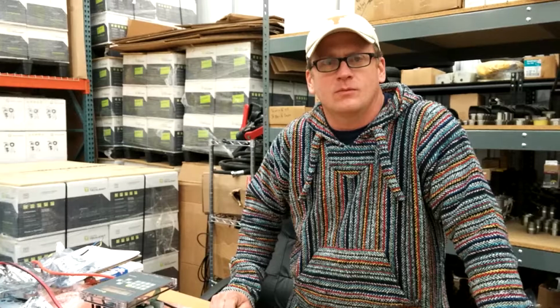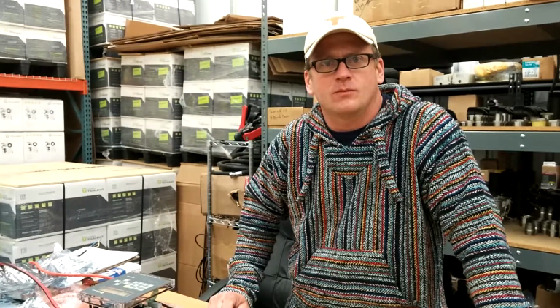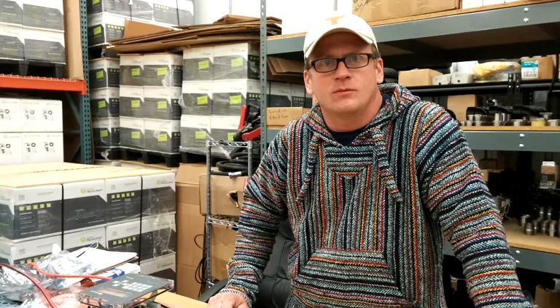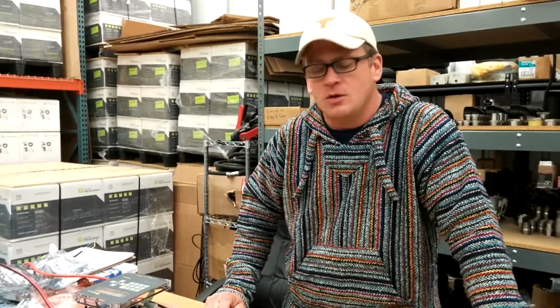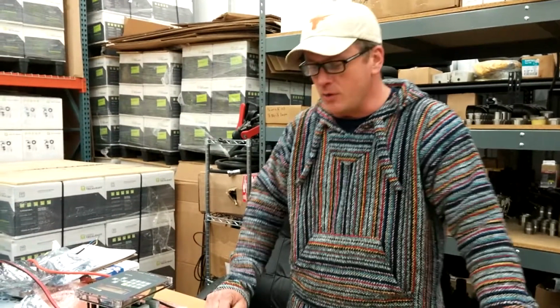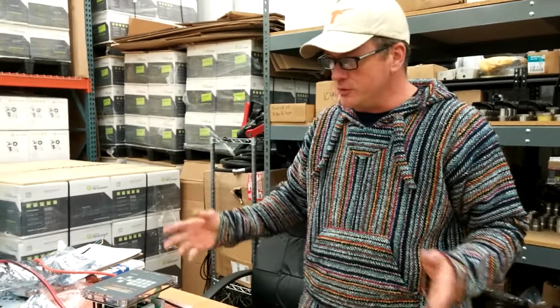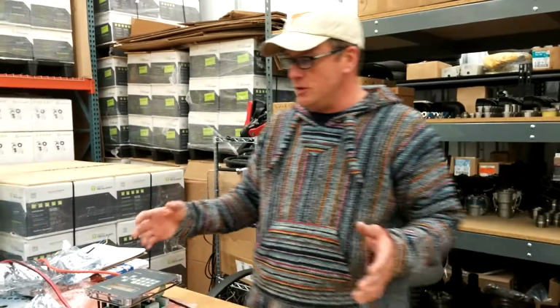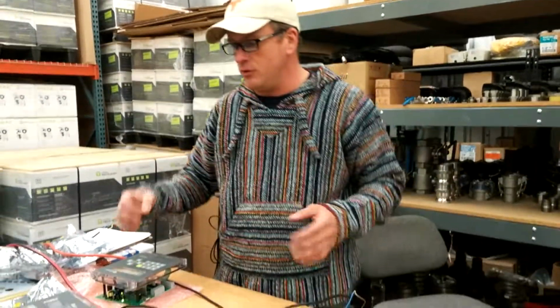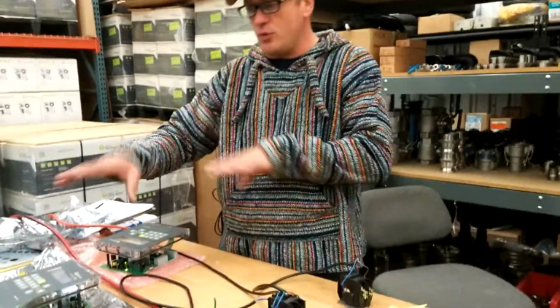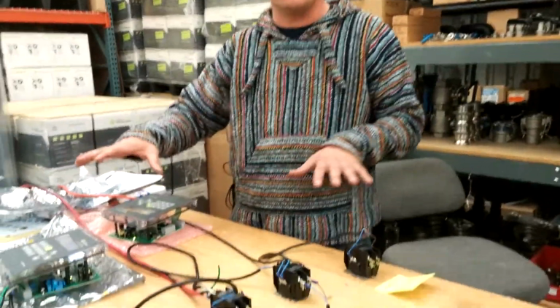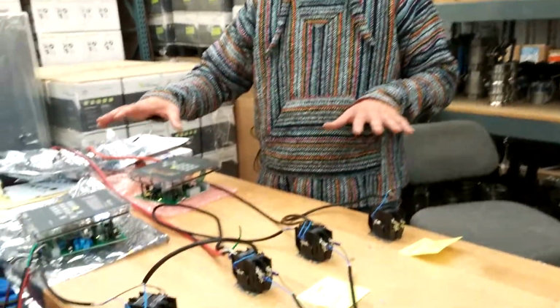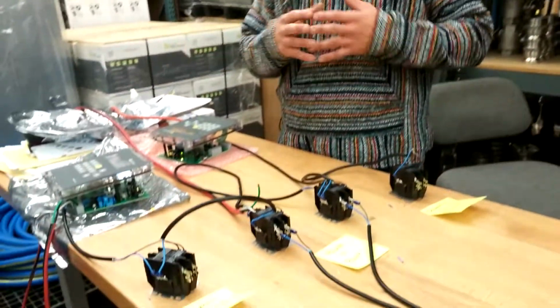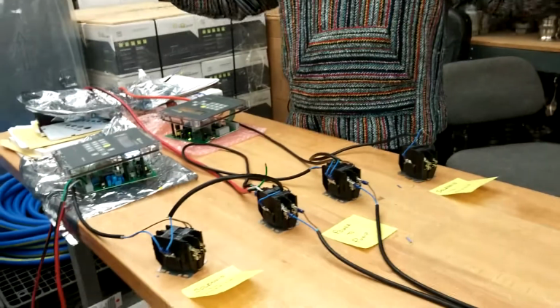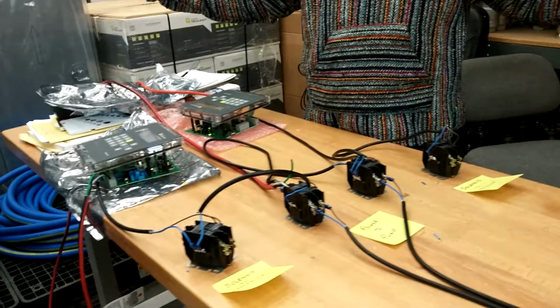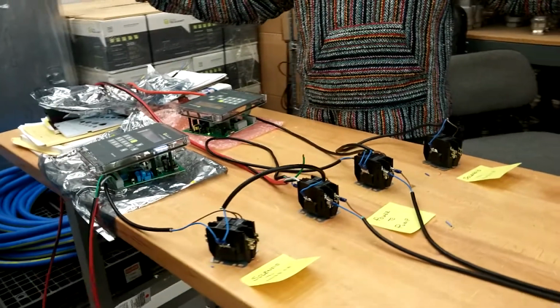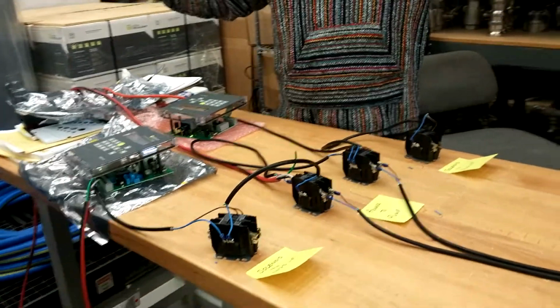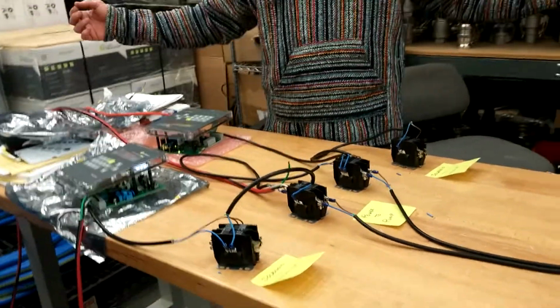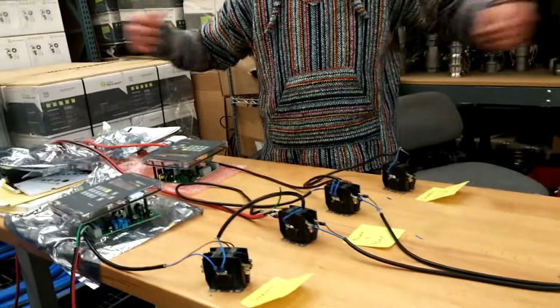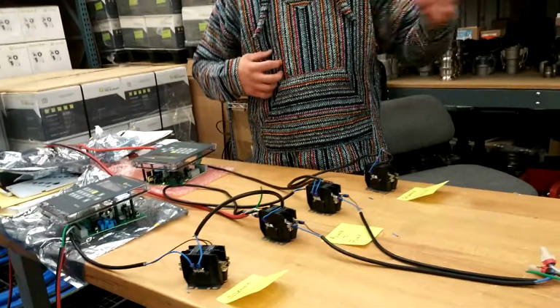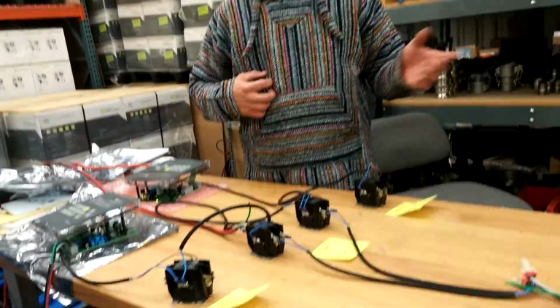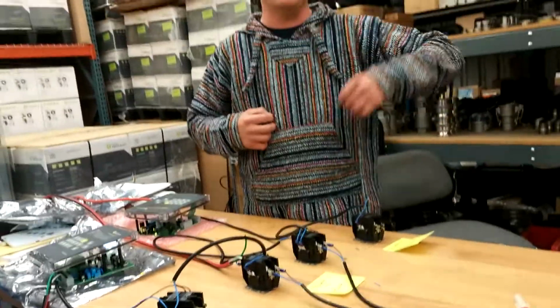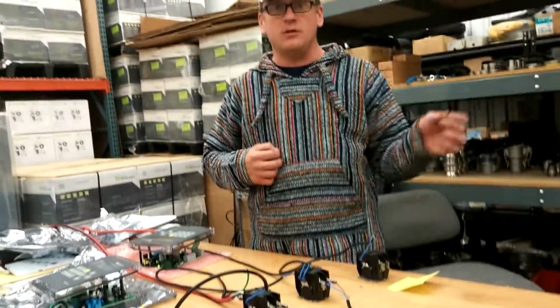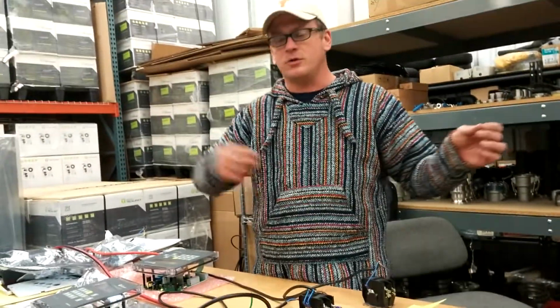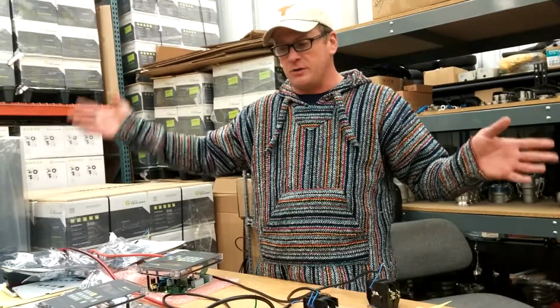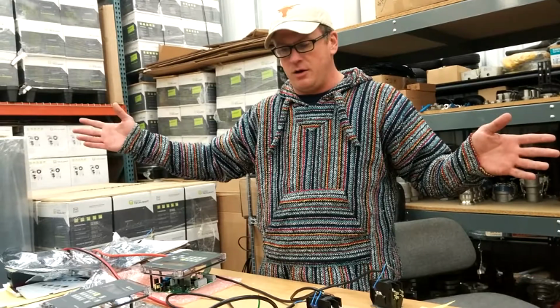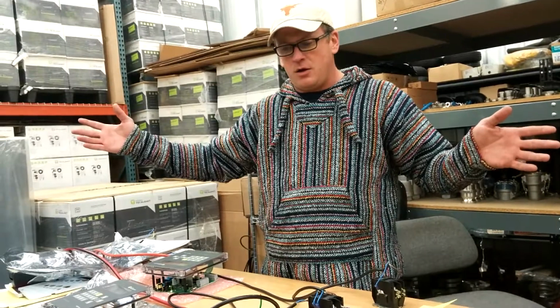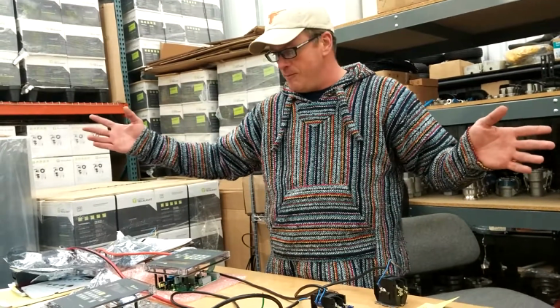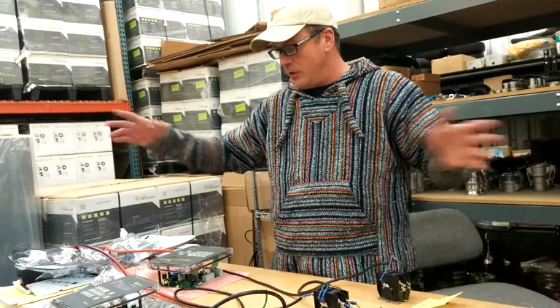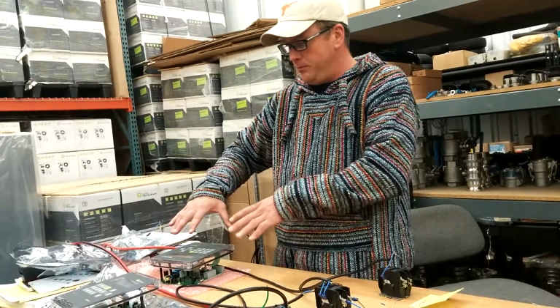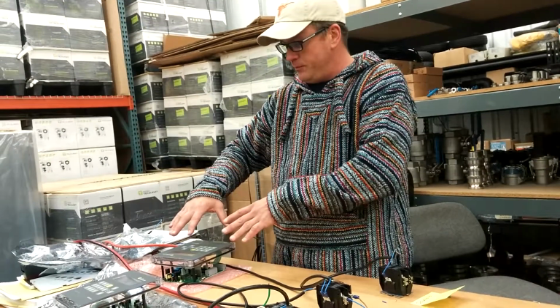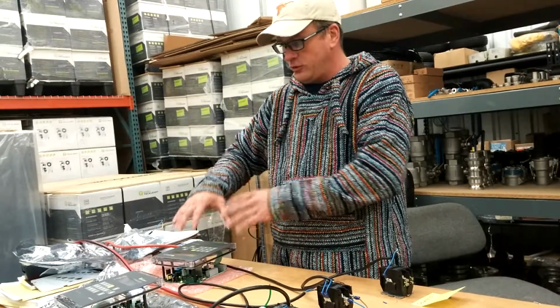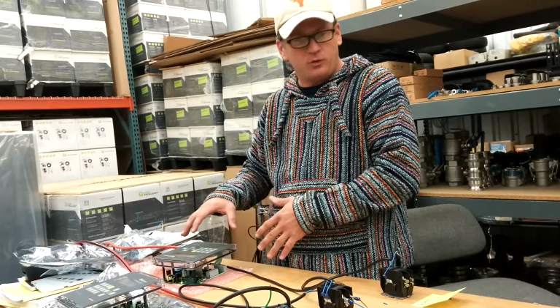What we're doing is simulating two different wonder boxes in separate locations — whether they're 50 feet apart or in this location, one's going to be inside and one's going to be outside. I will start this one up.